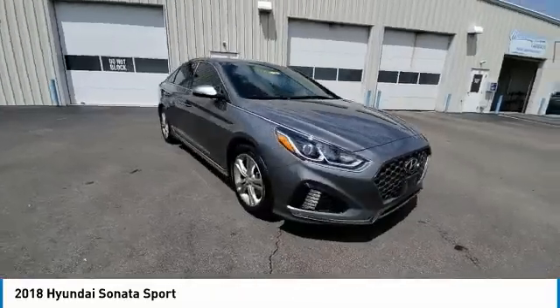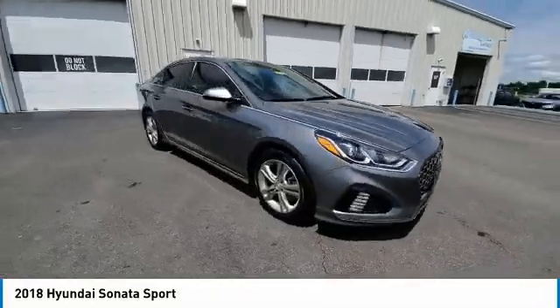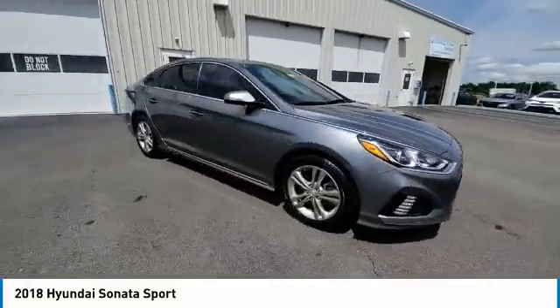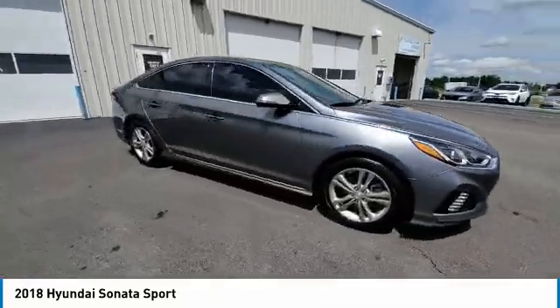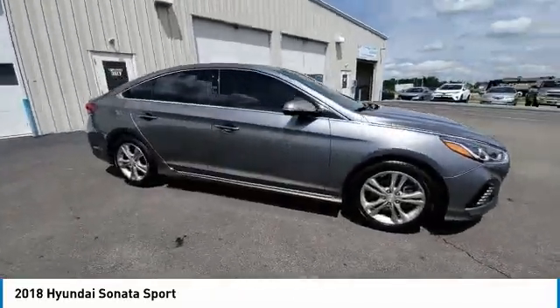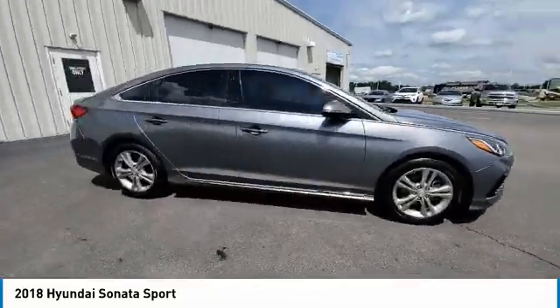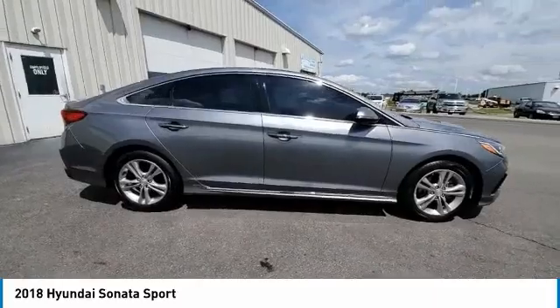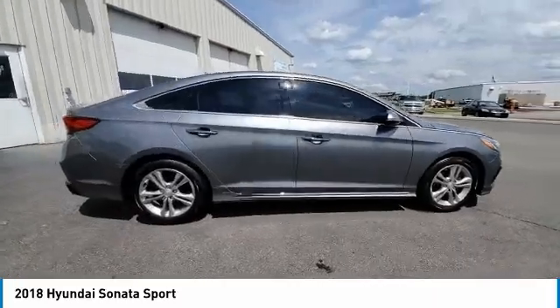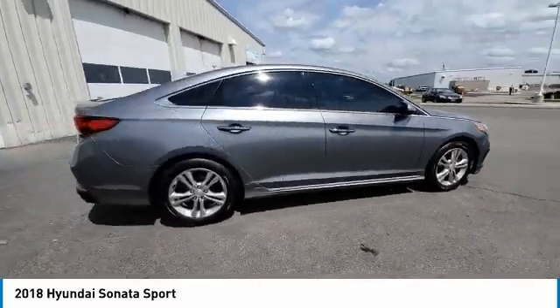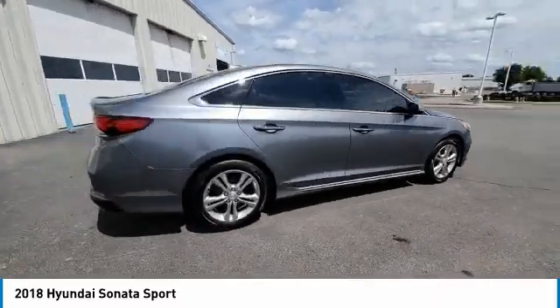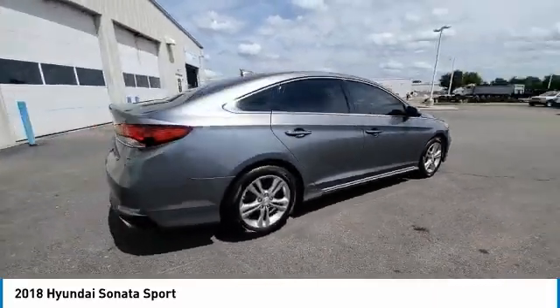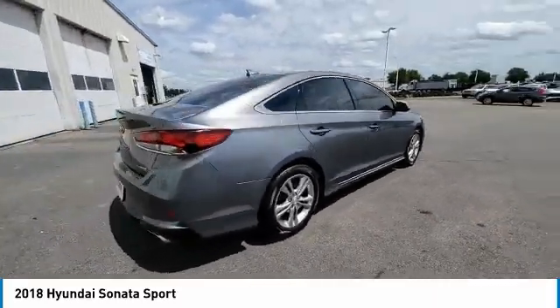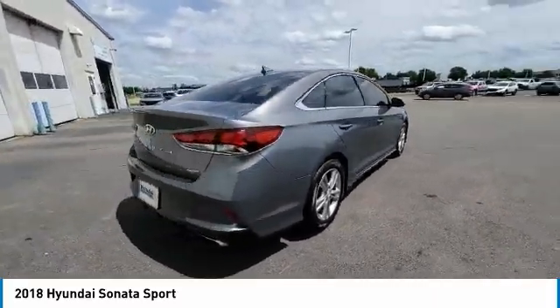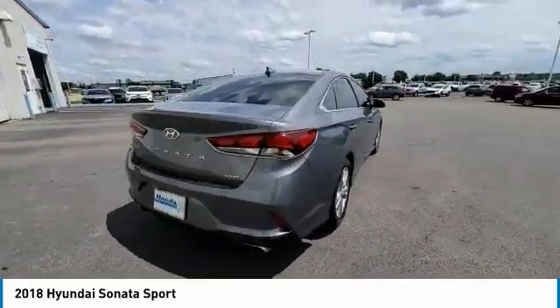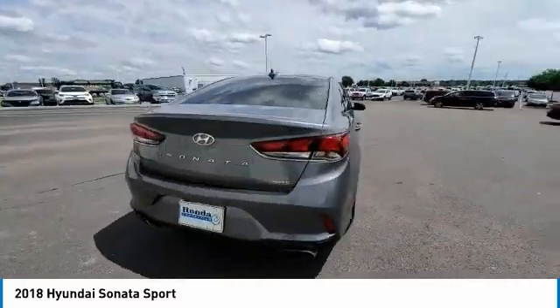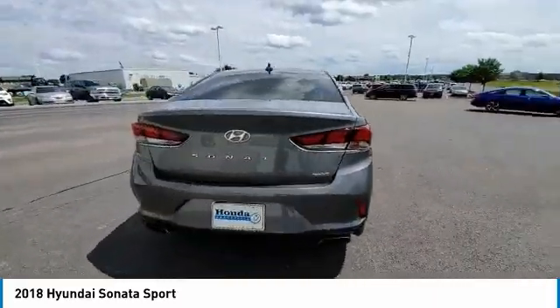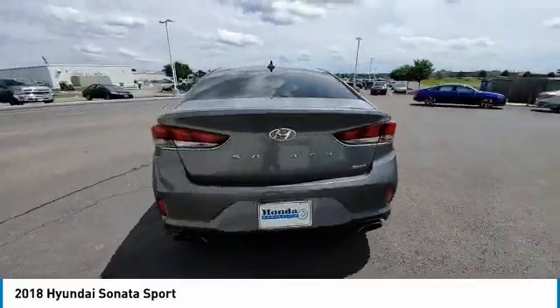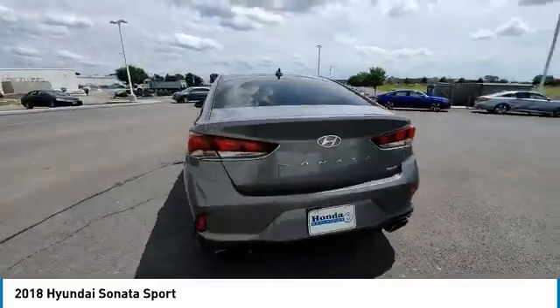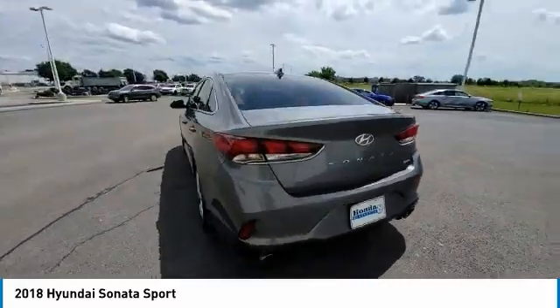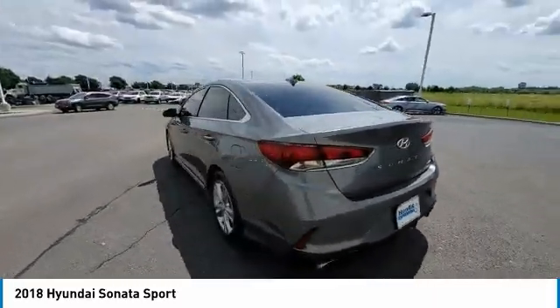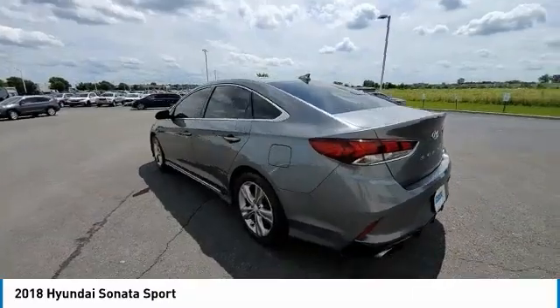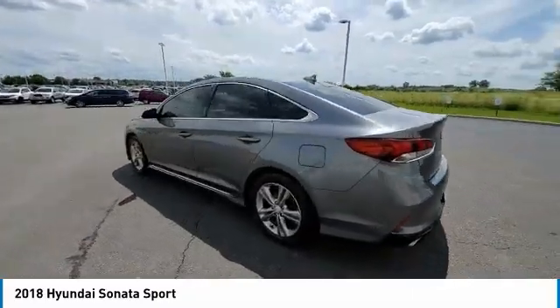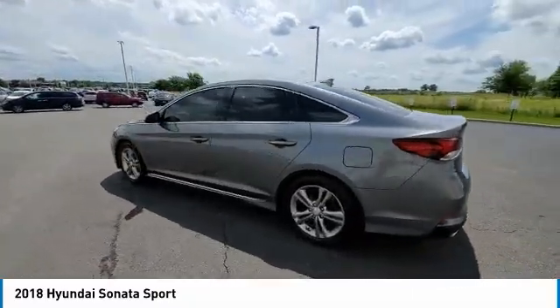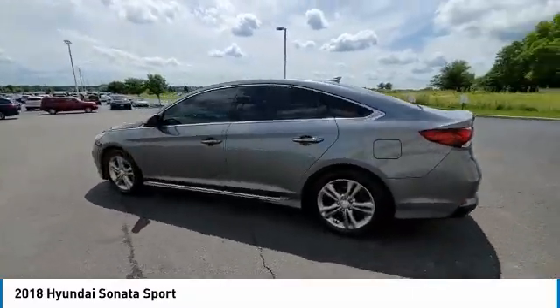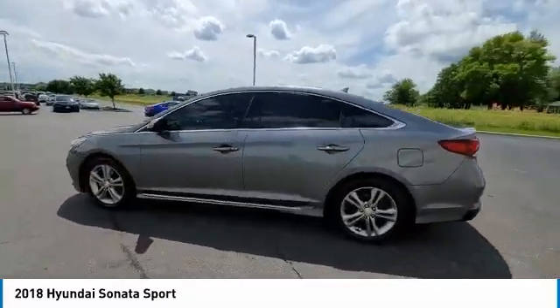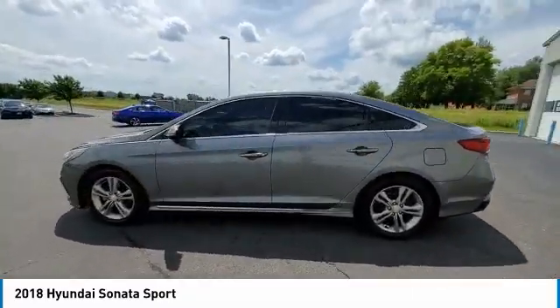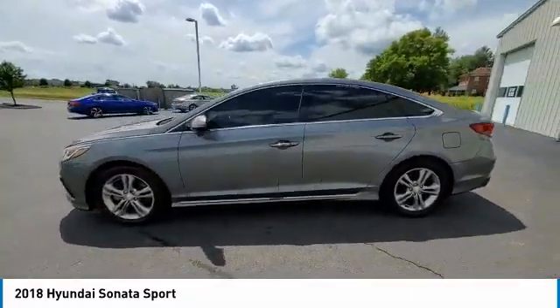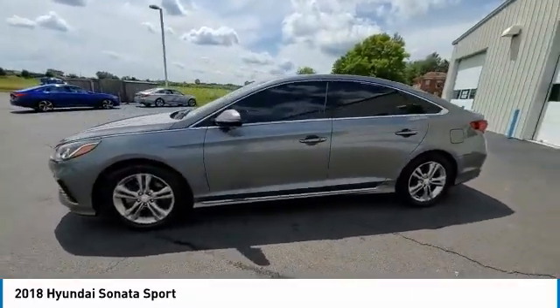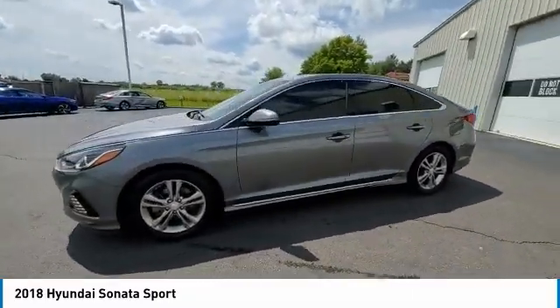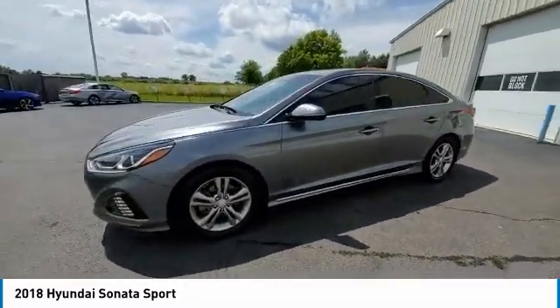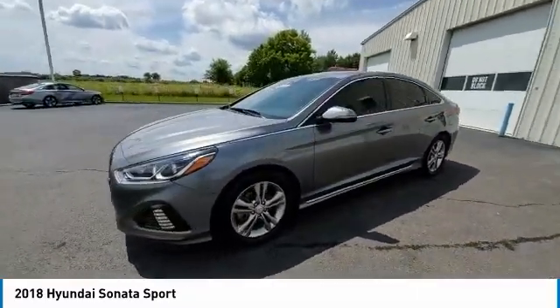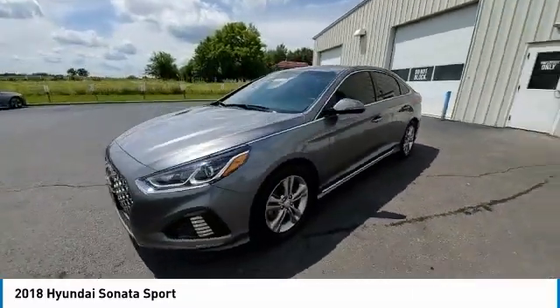Brake Assist, Traction Control, Remote Keyless Entry, Power Moonroof, 4-Wheel Disc Brakes, Speed Control, Rear Window Defroster, Security System, and Low Tire Pressure Warning.